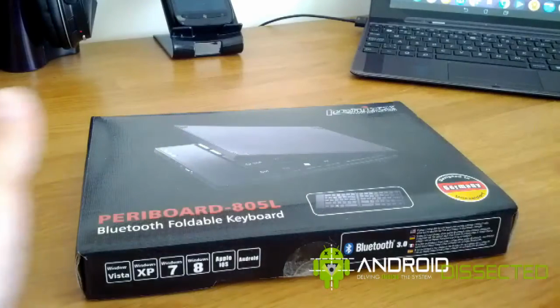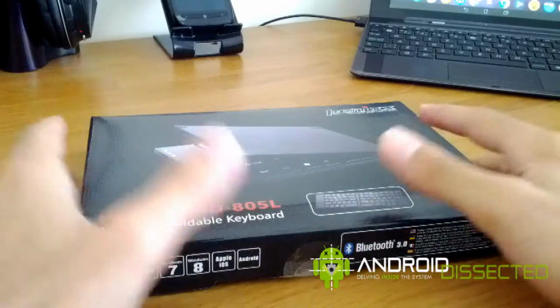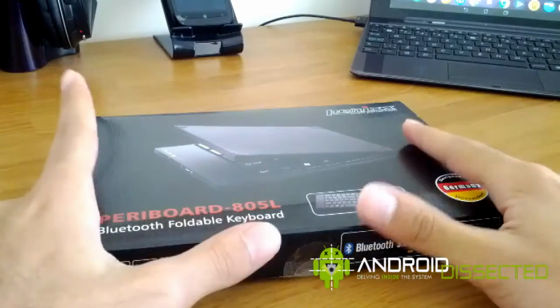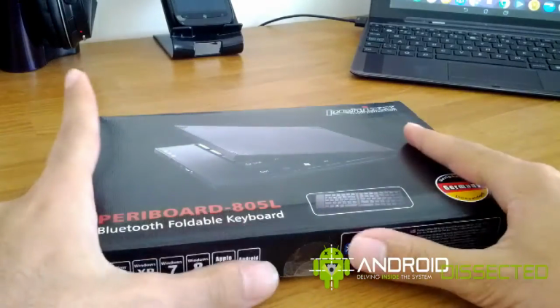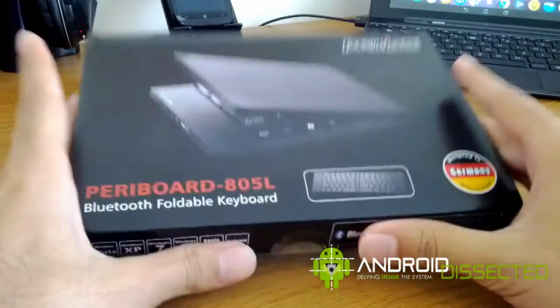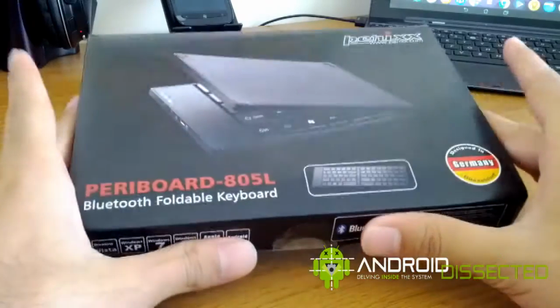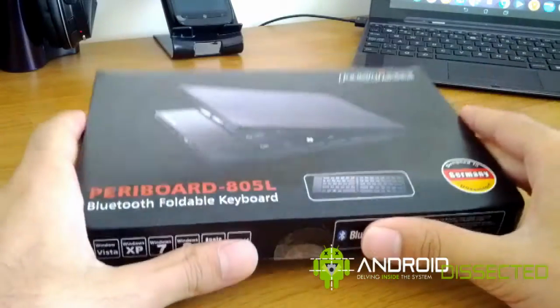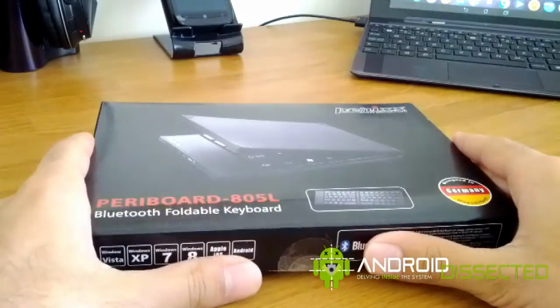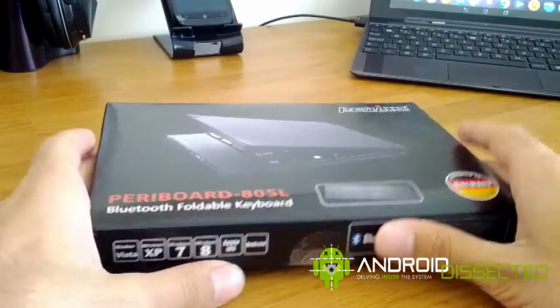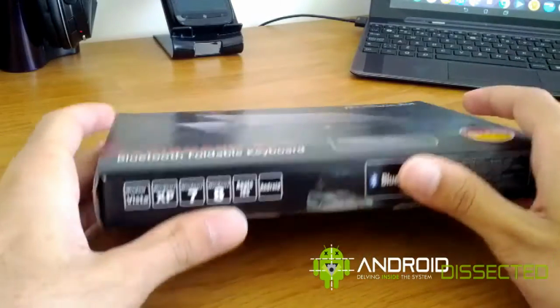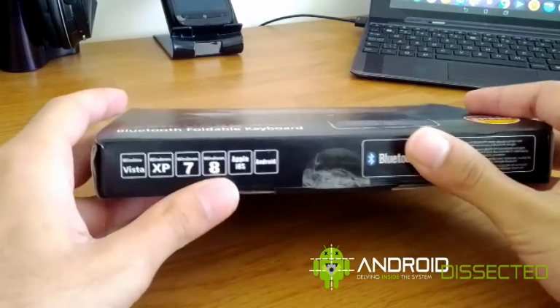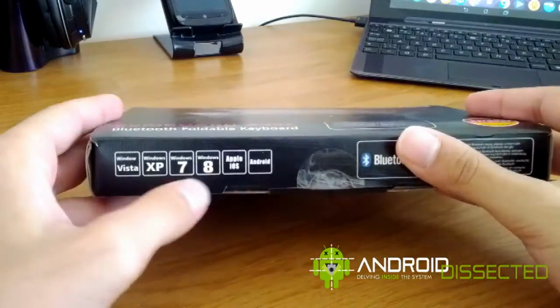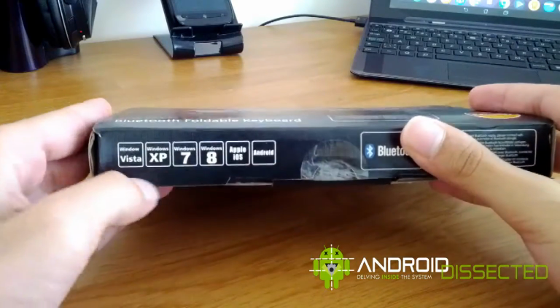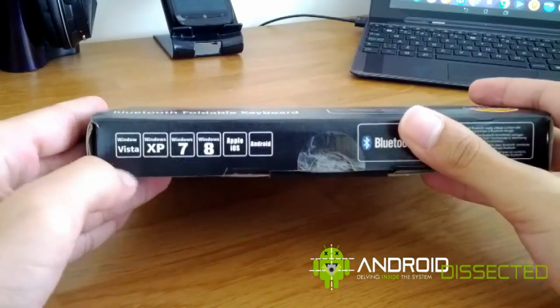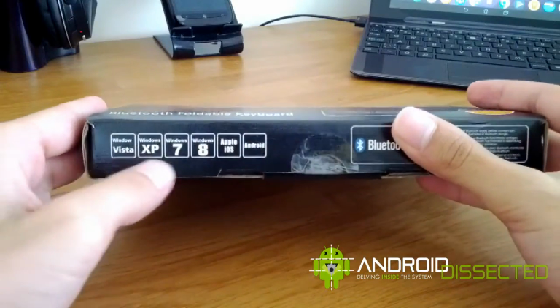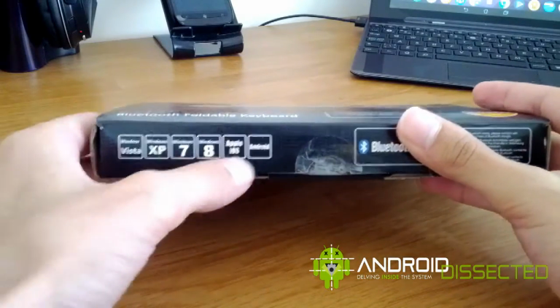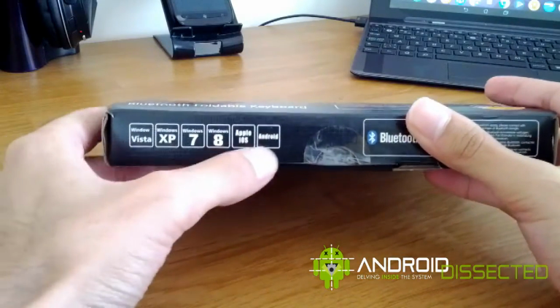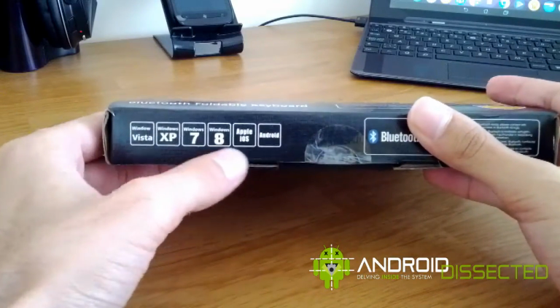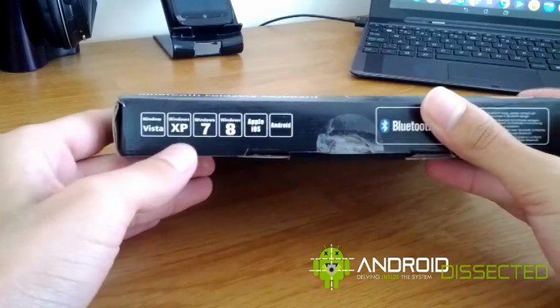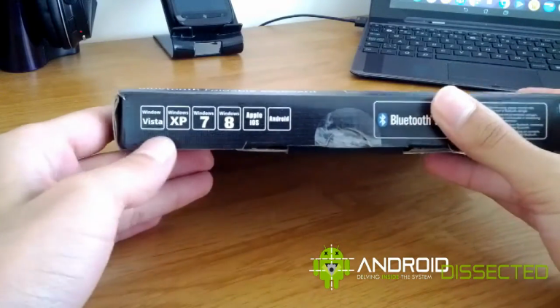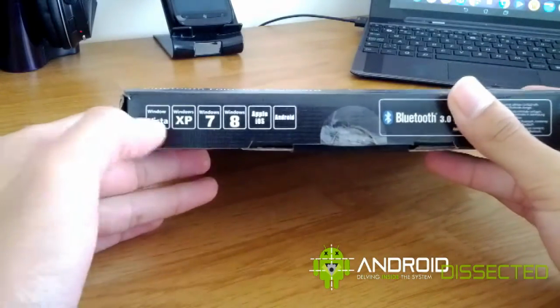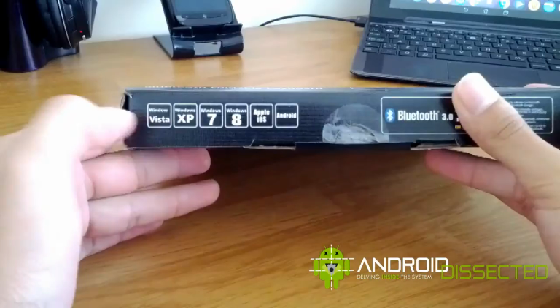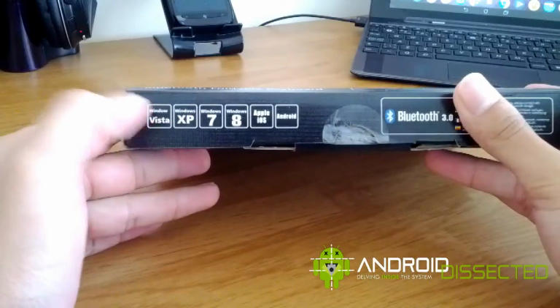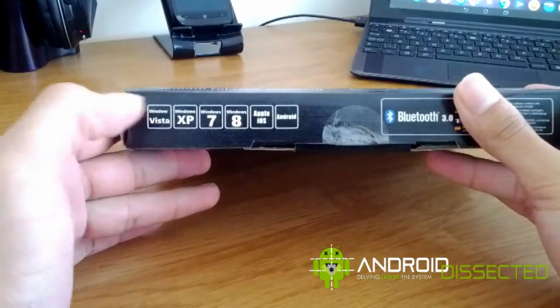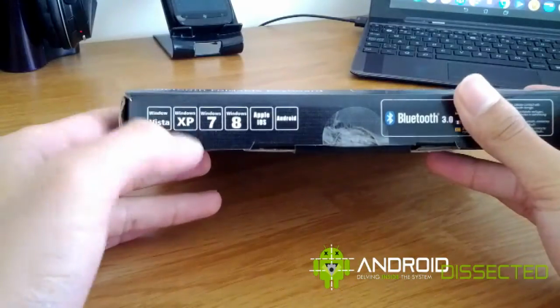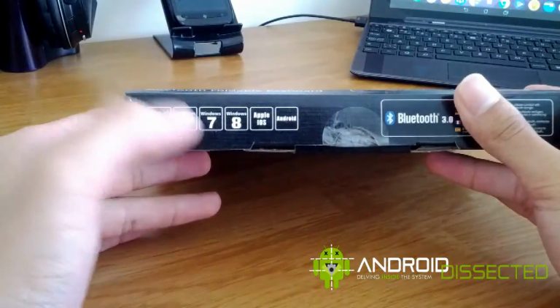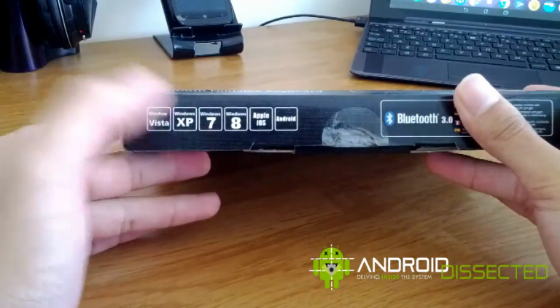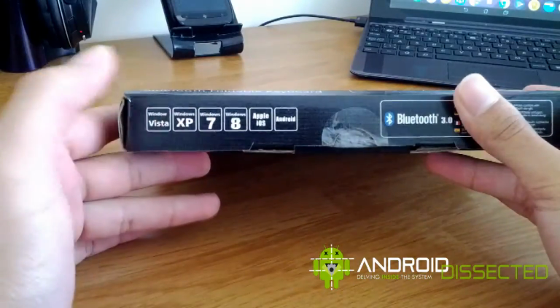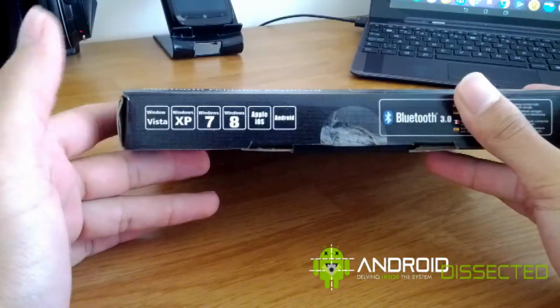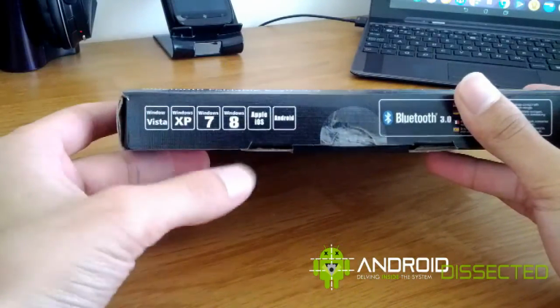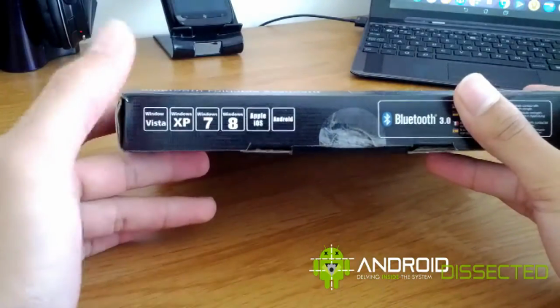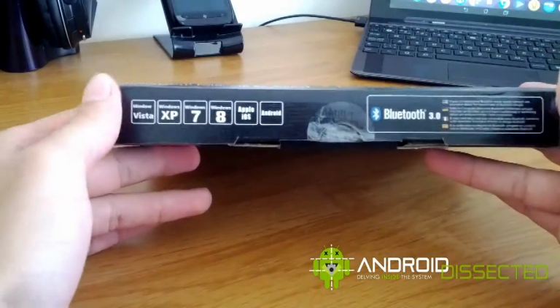This is the box itself. At the front here you can see it's compatible with pretty much every operating system — Vista, XP, 7, 8, Apple iOS, and Android.